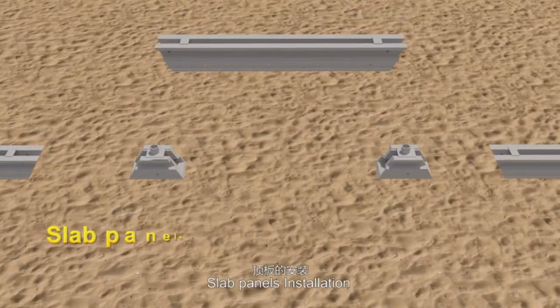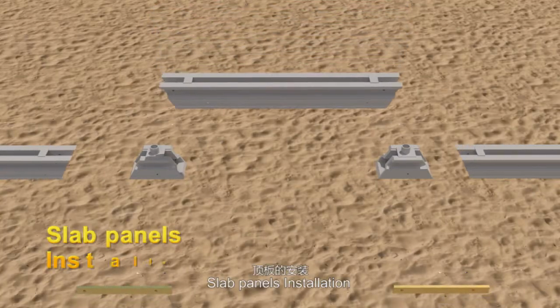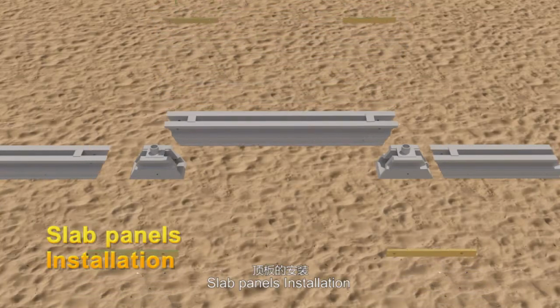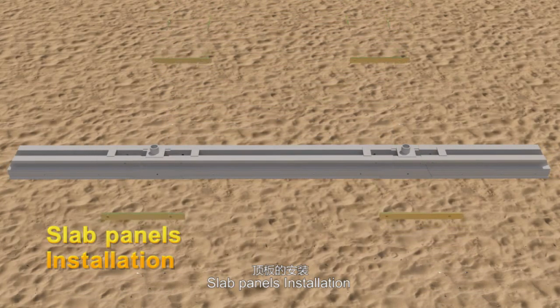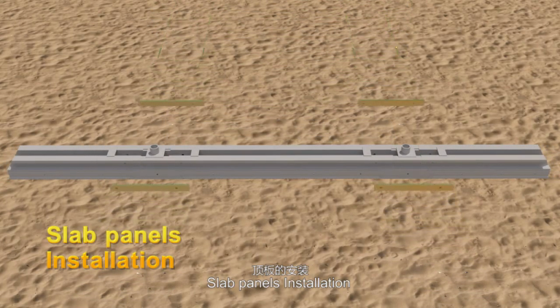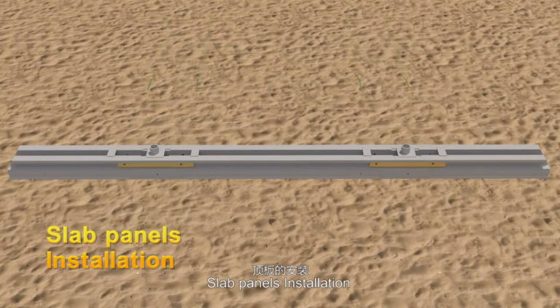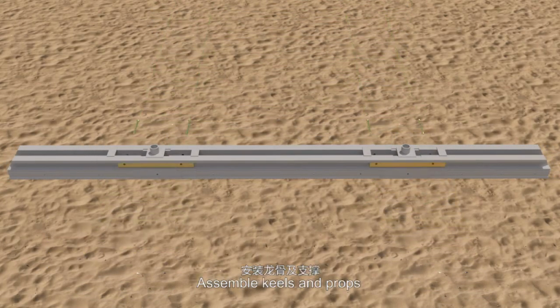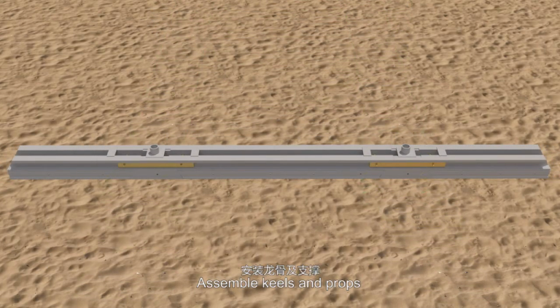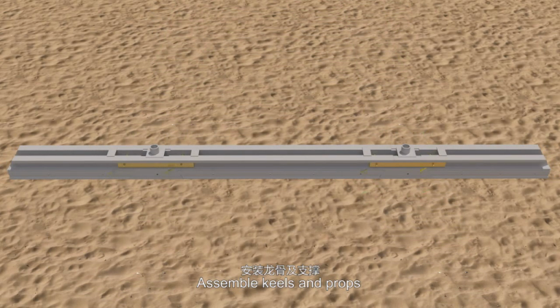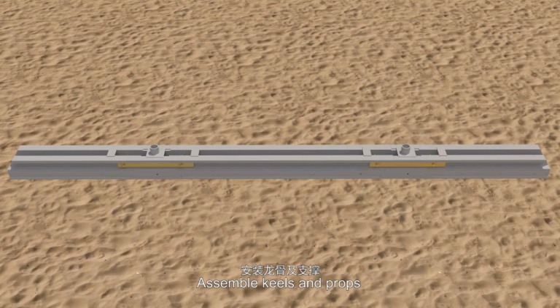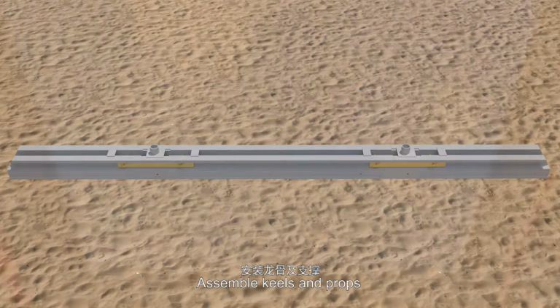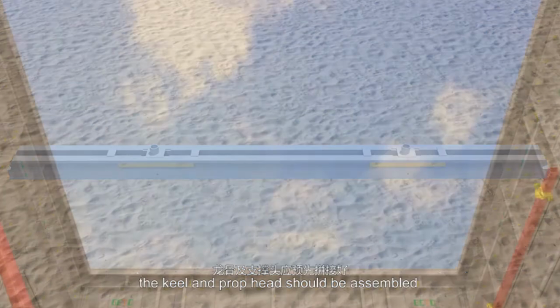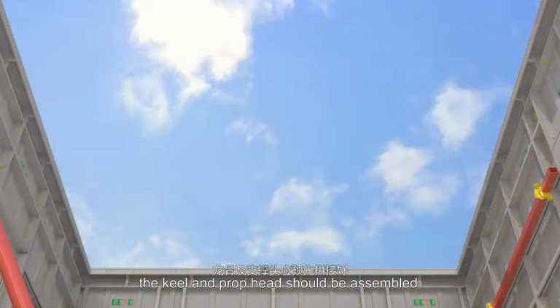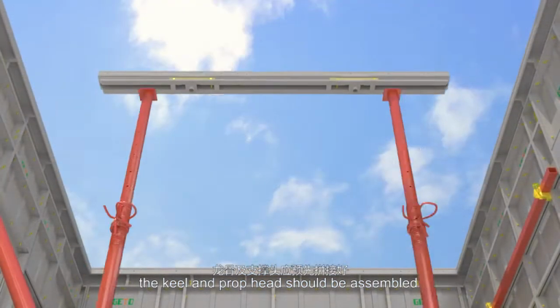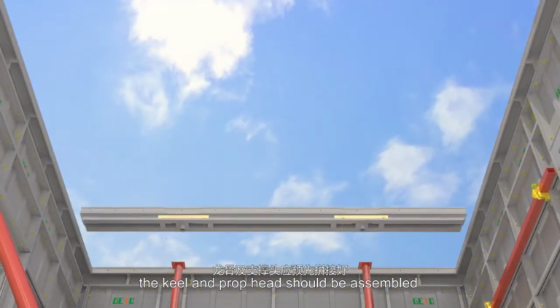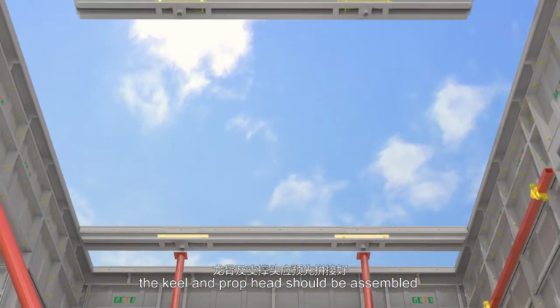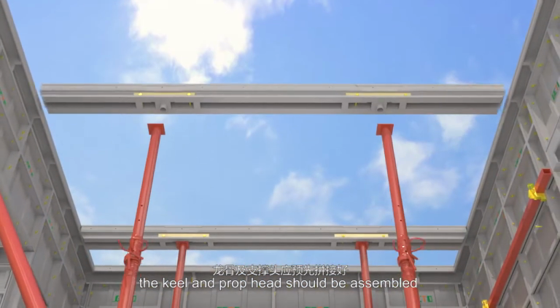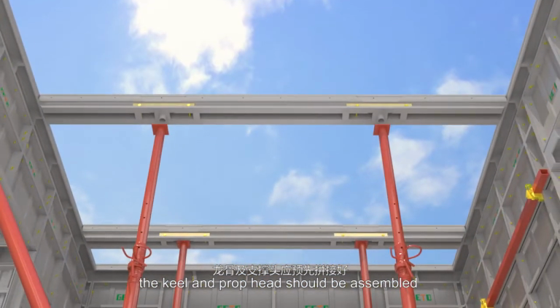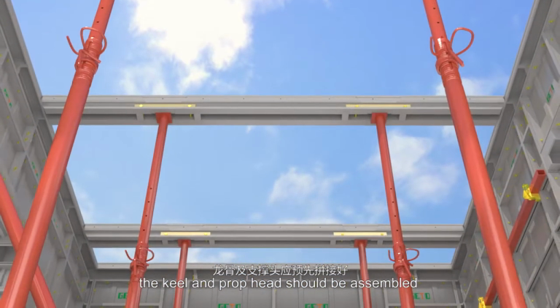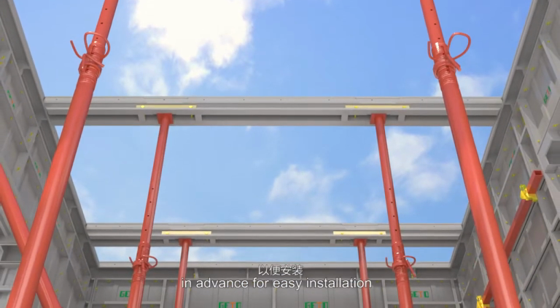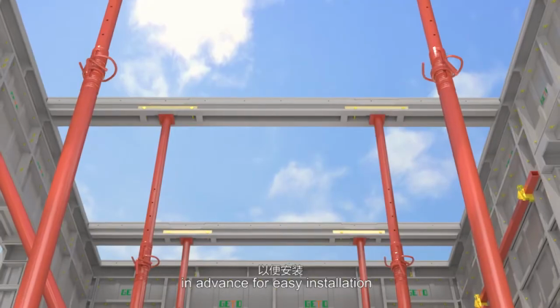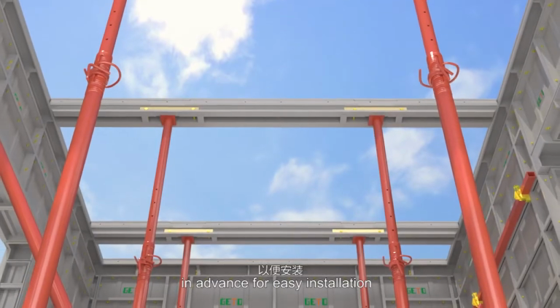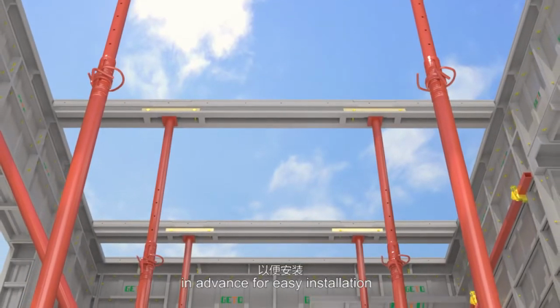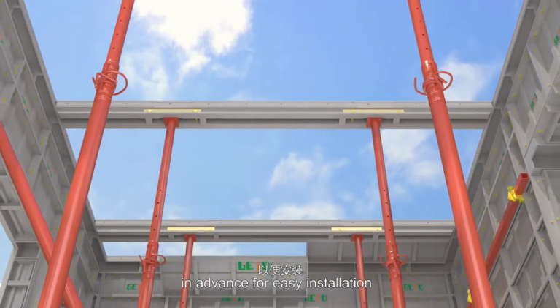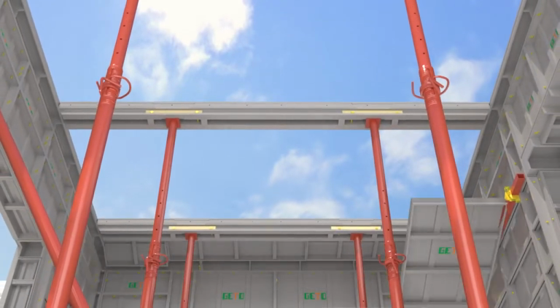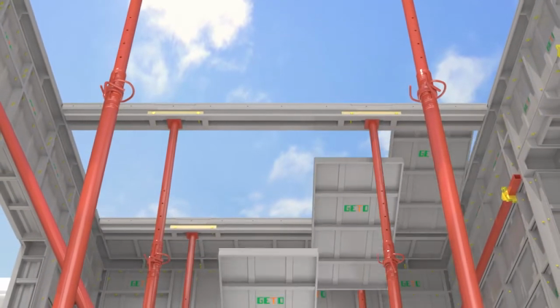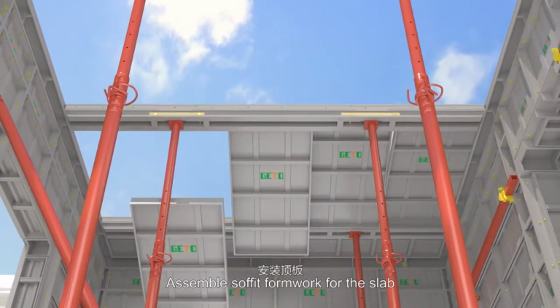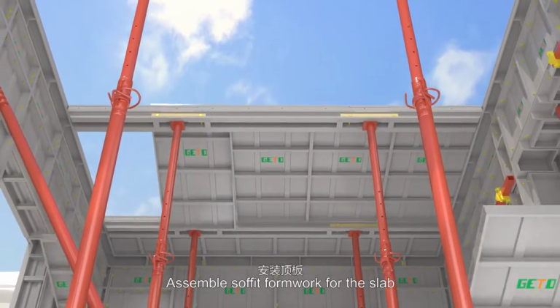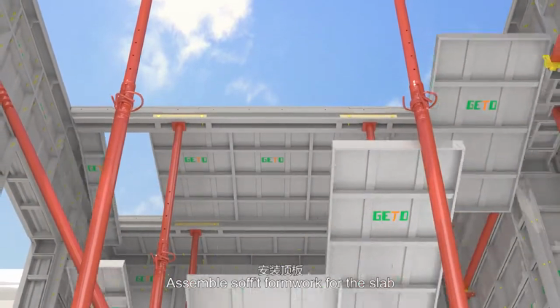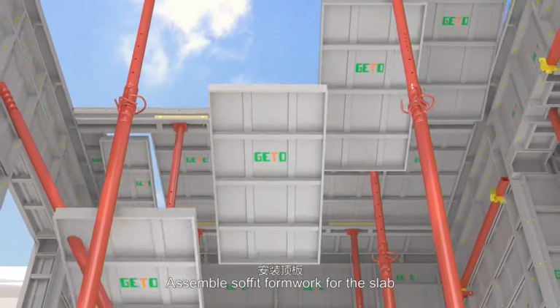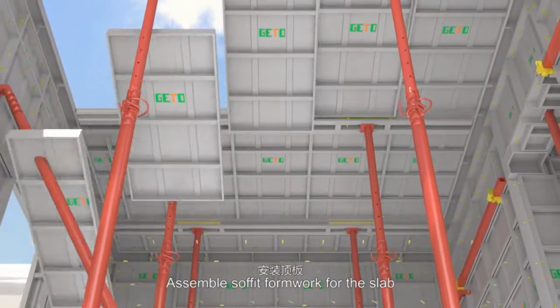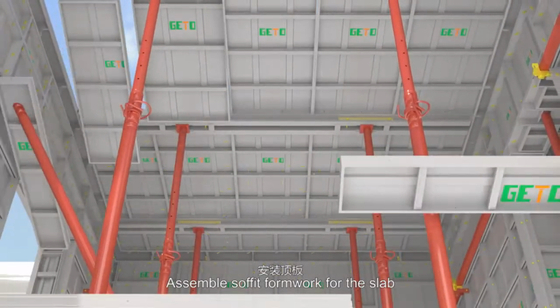Slab panels installation: assemble keels and props. The keel and prop head should be assembled in advance for easy installation. Then assemble soffit formwork for the slab.